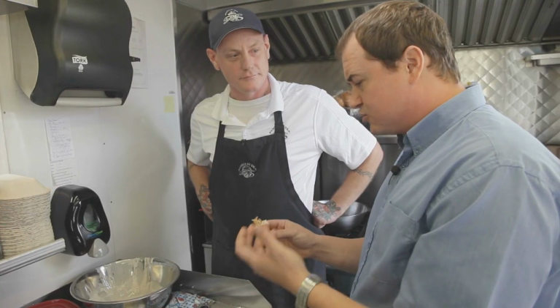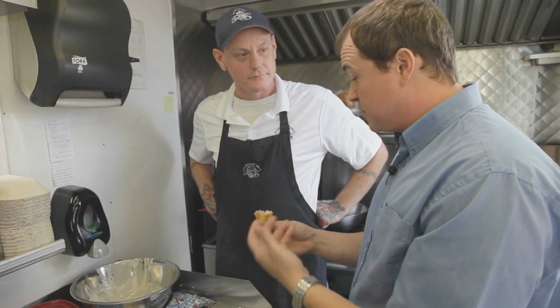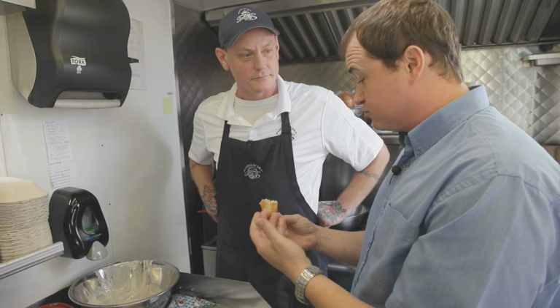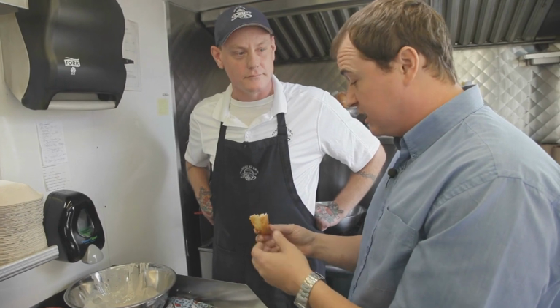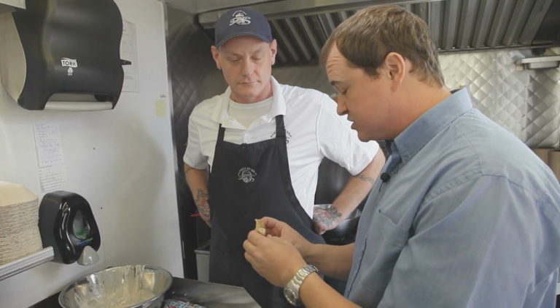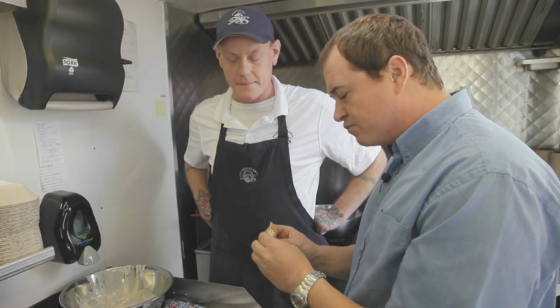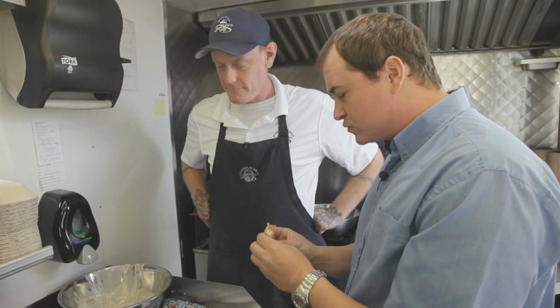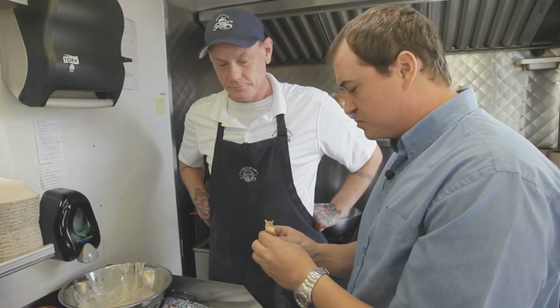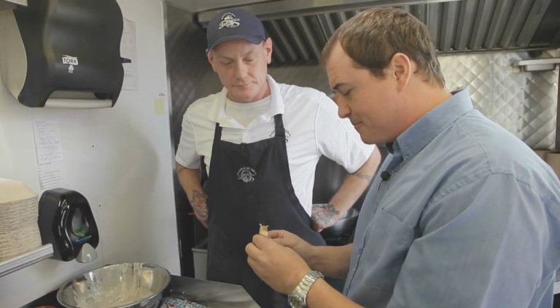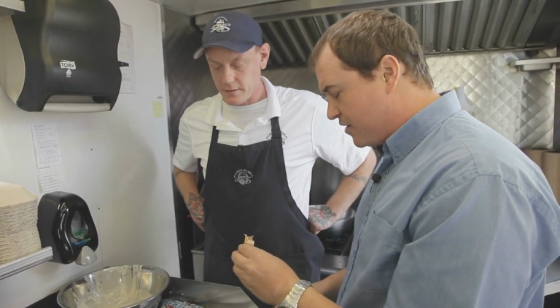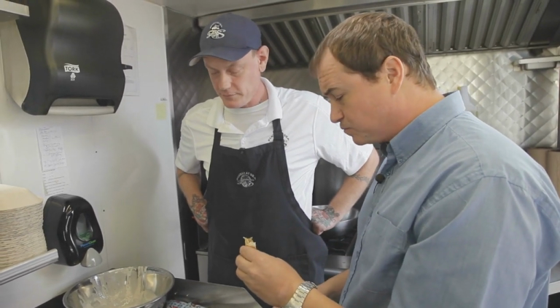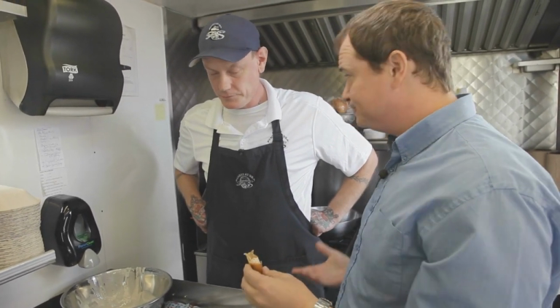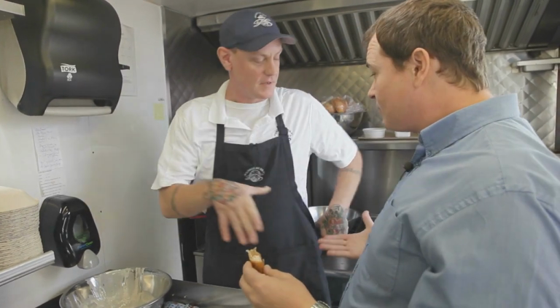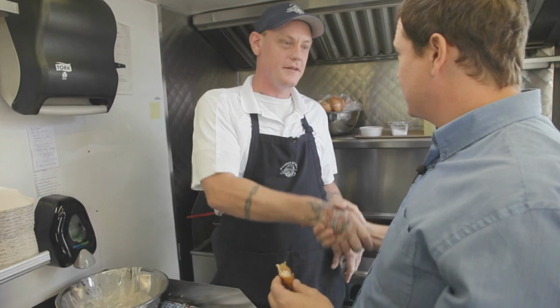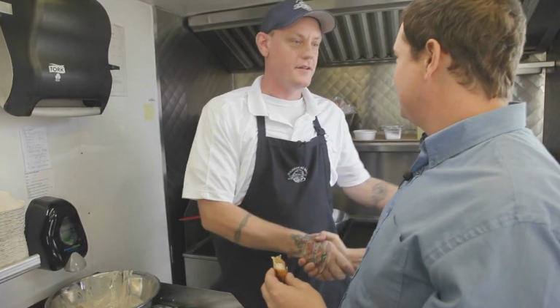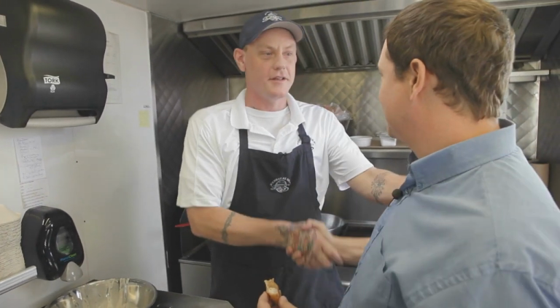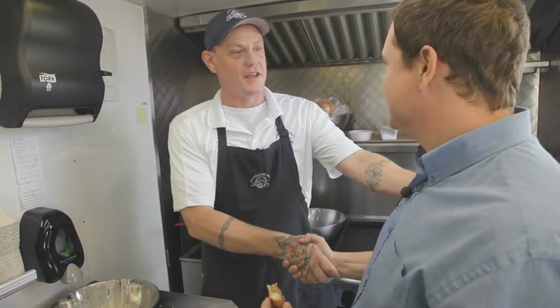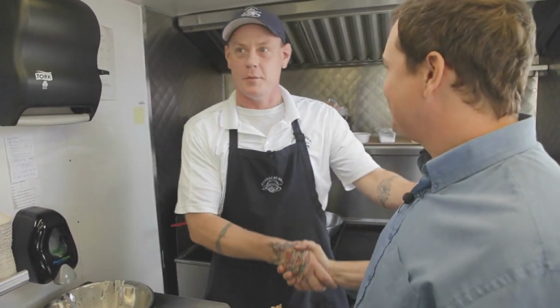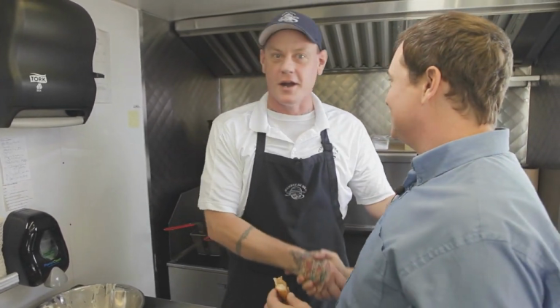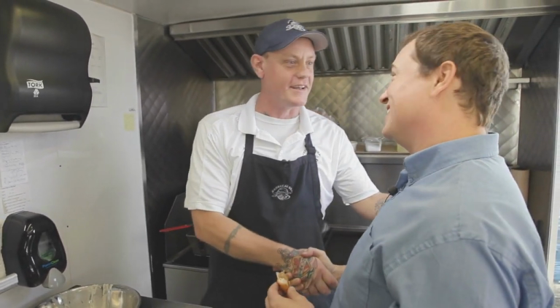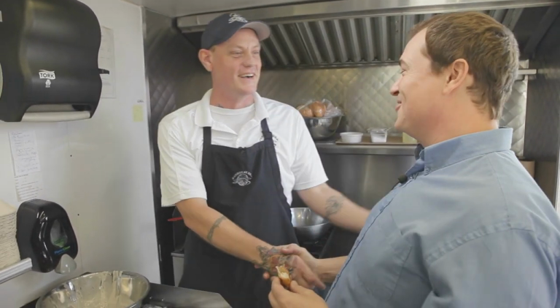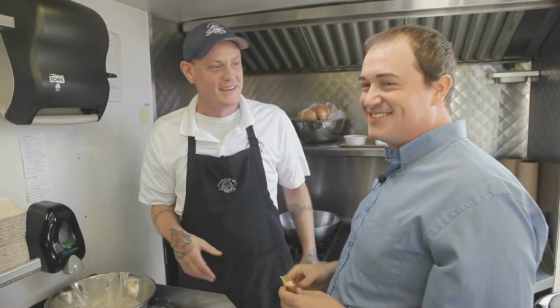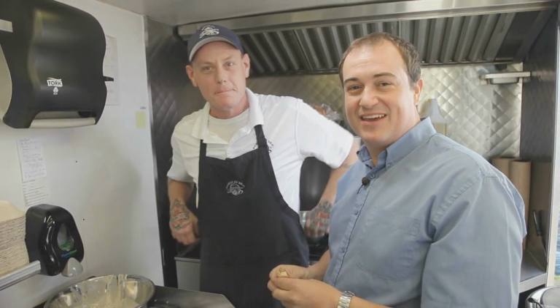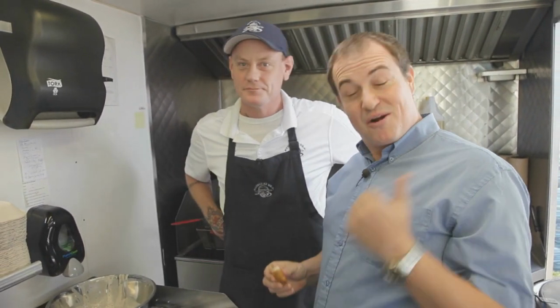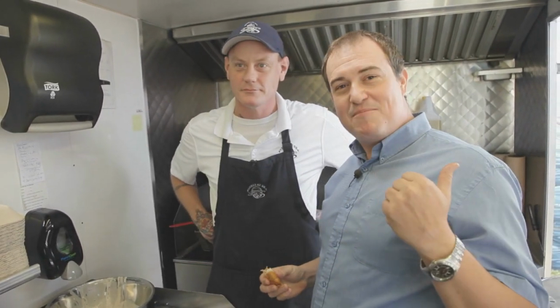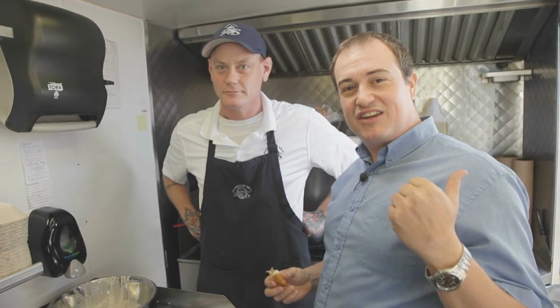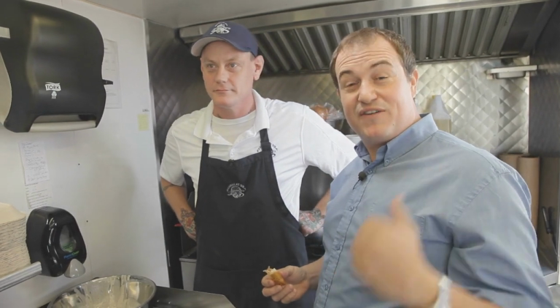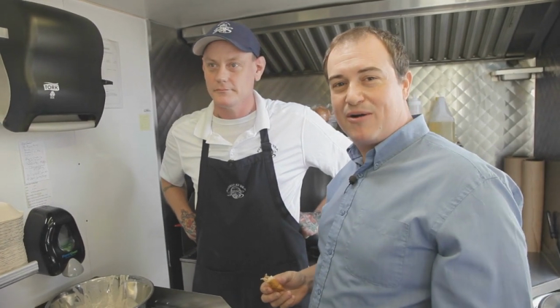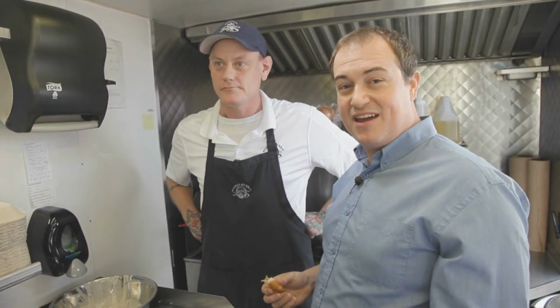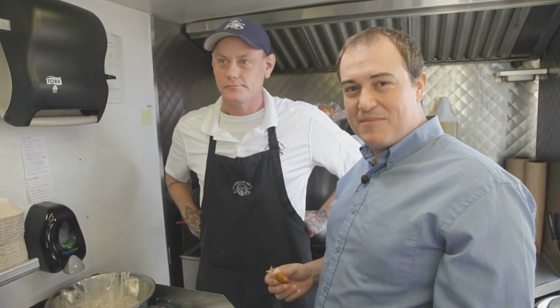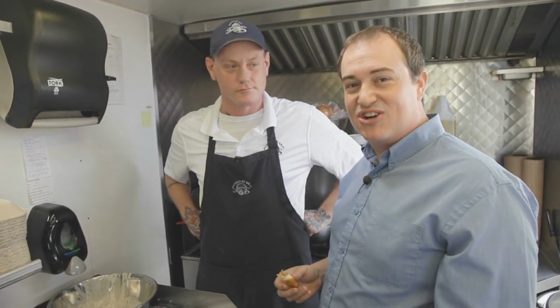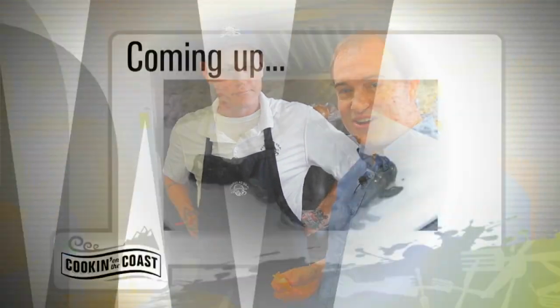That batter is really light and crisp. It's gorgeous, Patrick. Thanks very much for having me on your cart. Thanks for coming and surprising me today. We're going to head back into the kitchen and finish up our recipe up next on Cooking on the Coast.